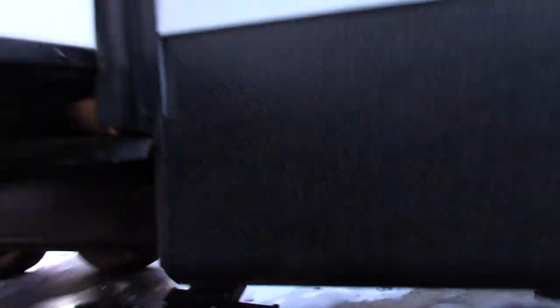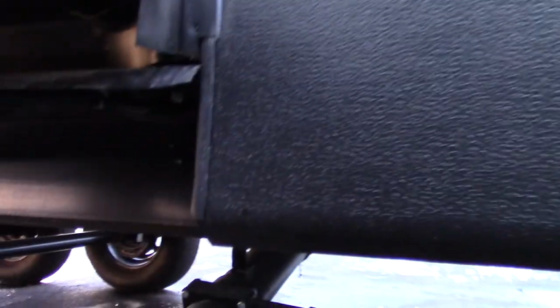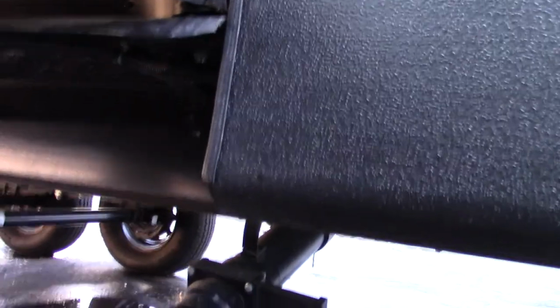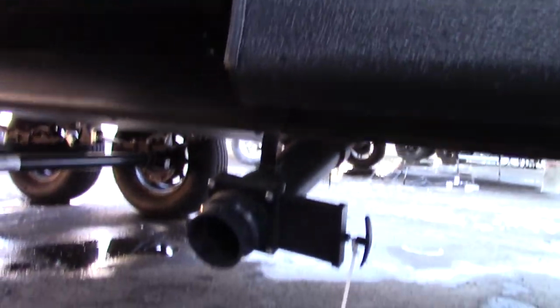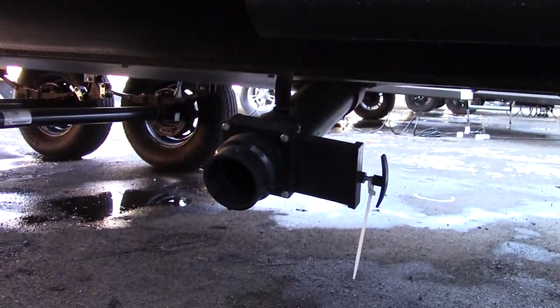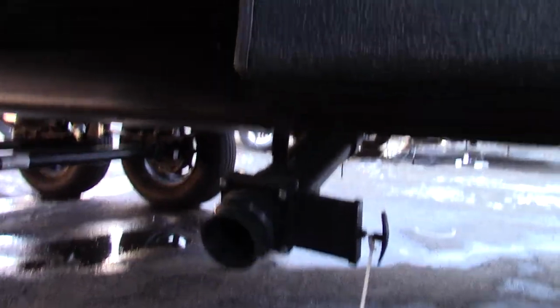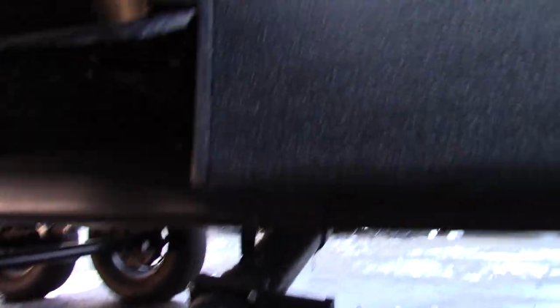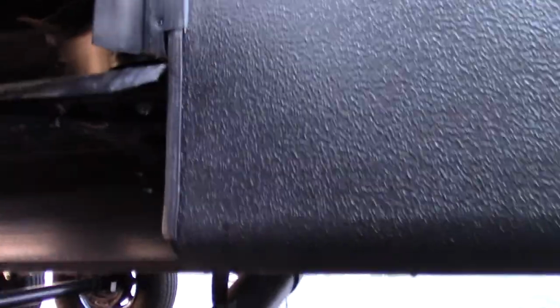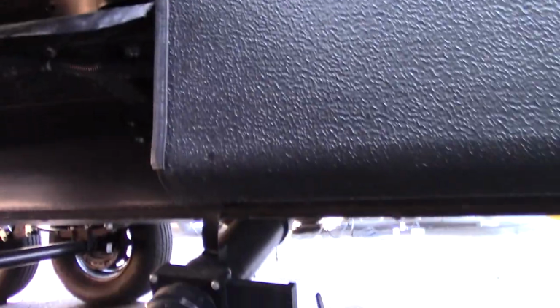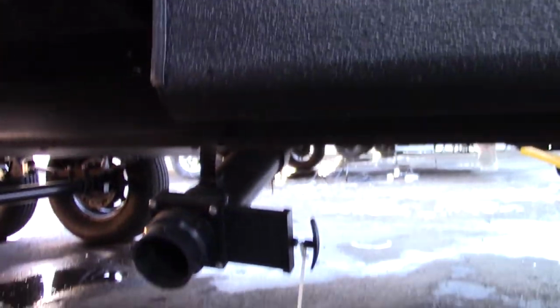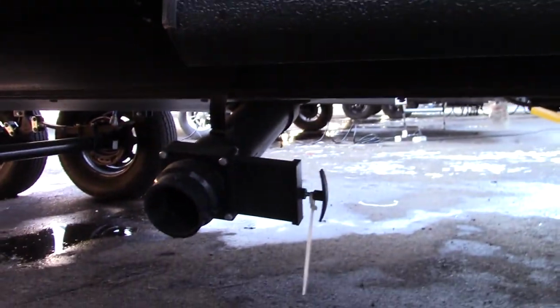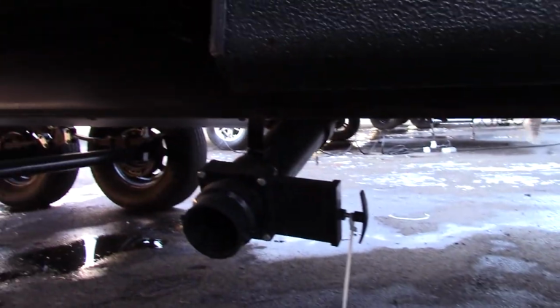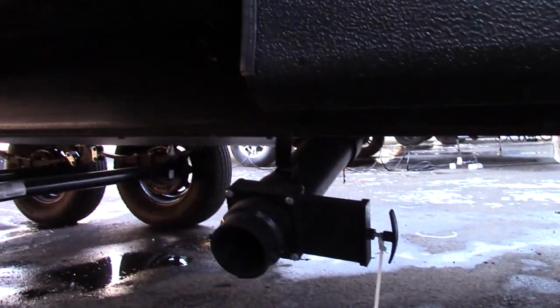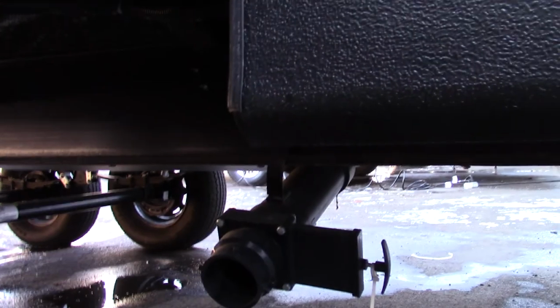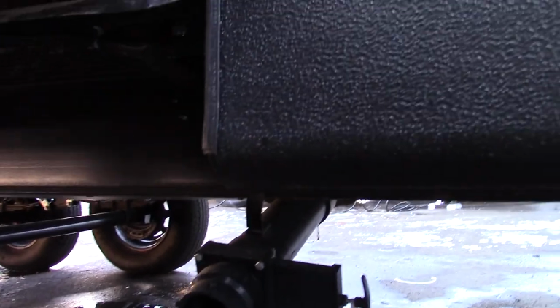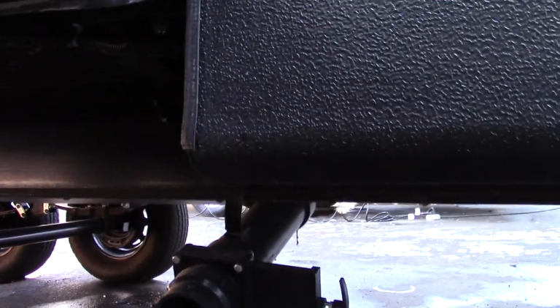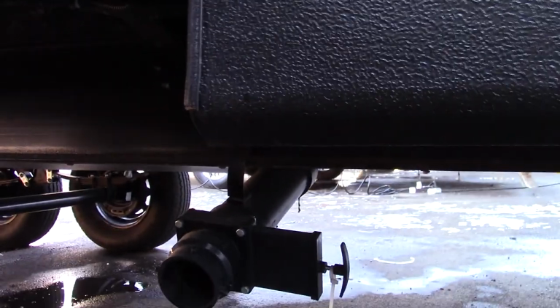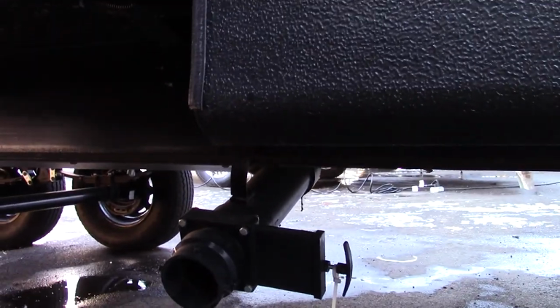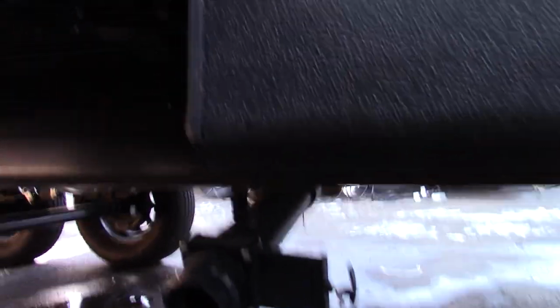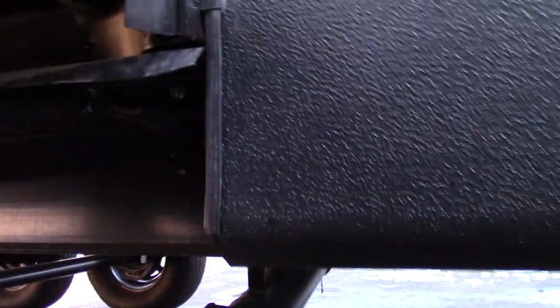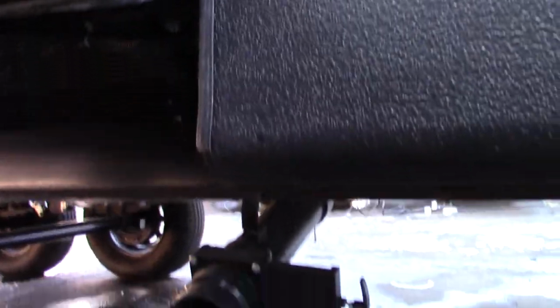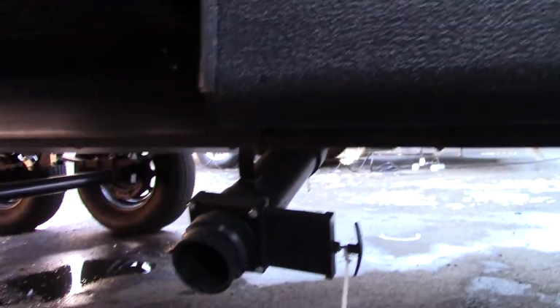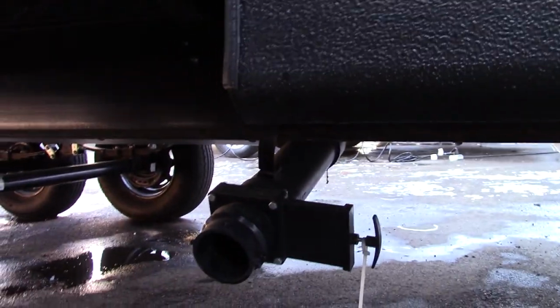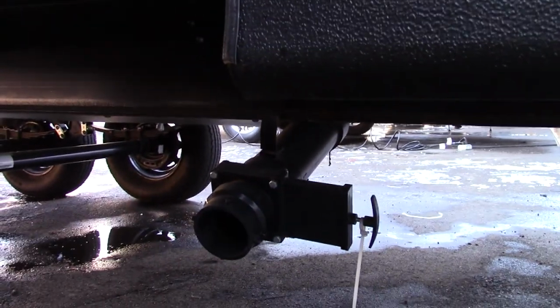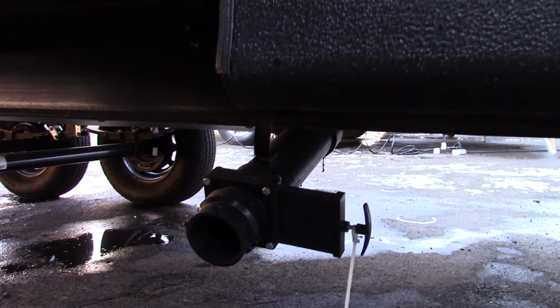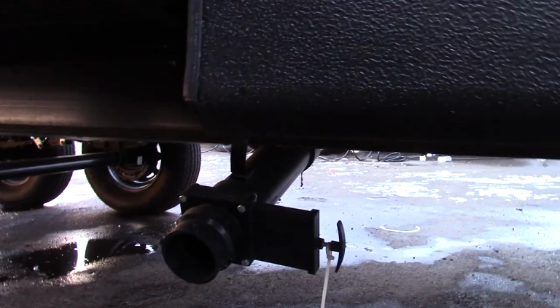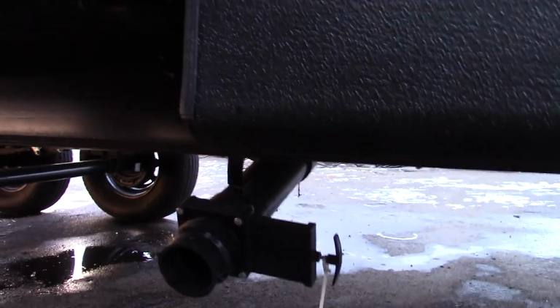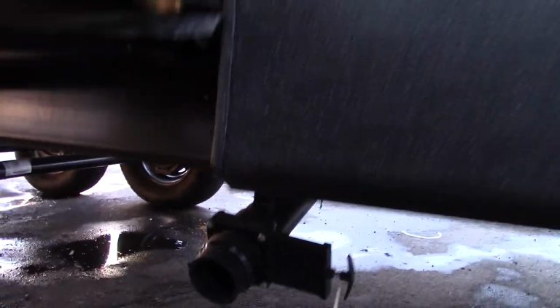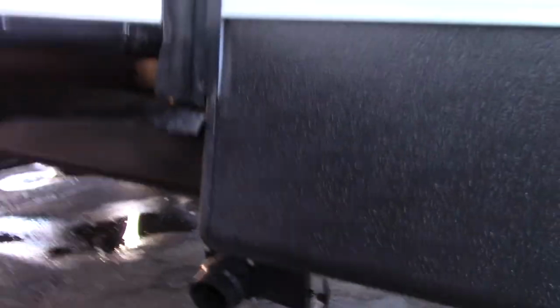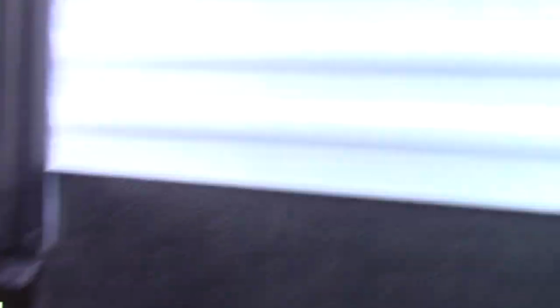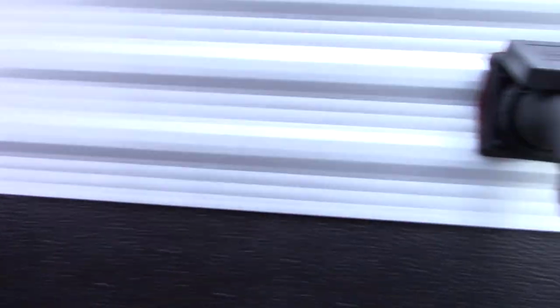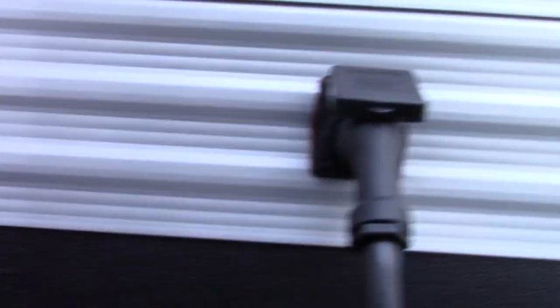This is the second gray tank — it's probably a galley tank. Sometimes they call it gray tank number two, sometimes a galley tank, but it's another gray tank.